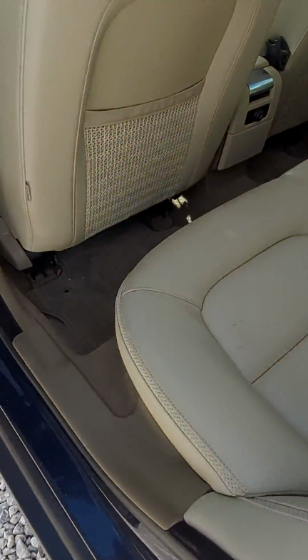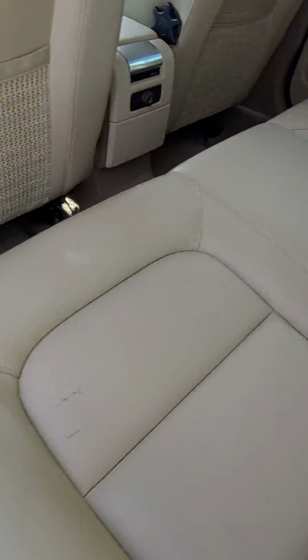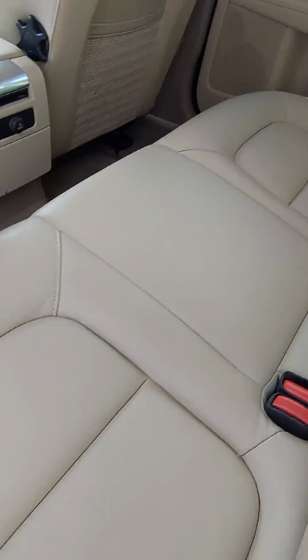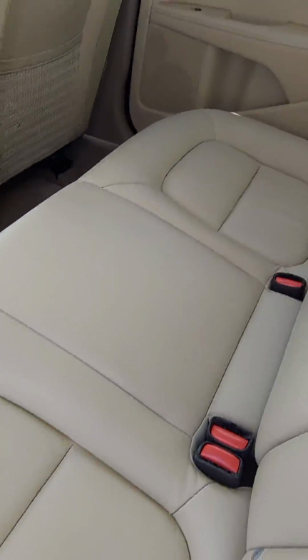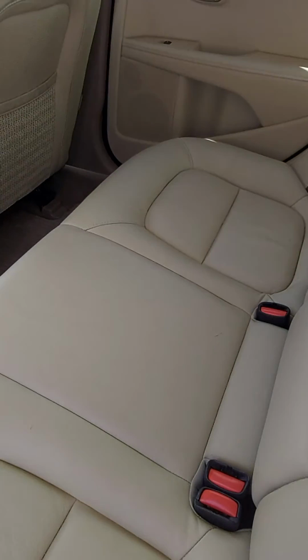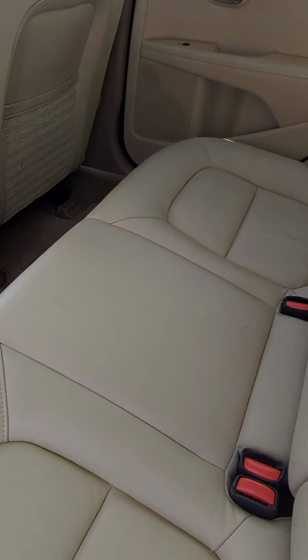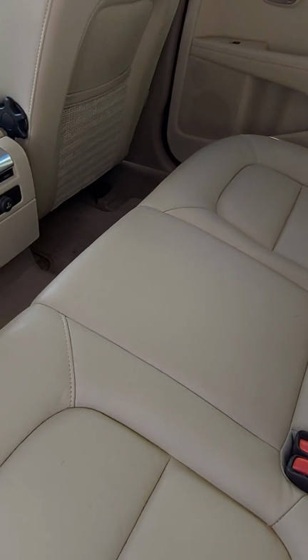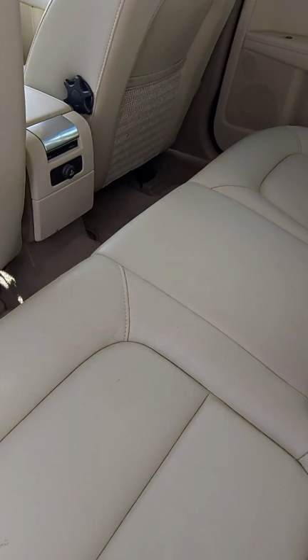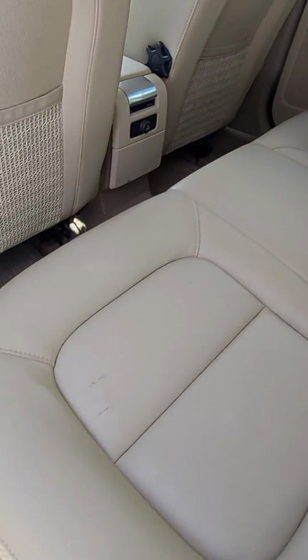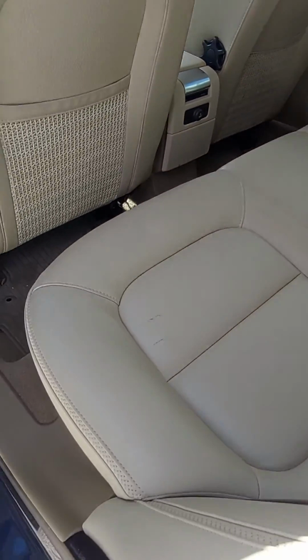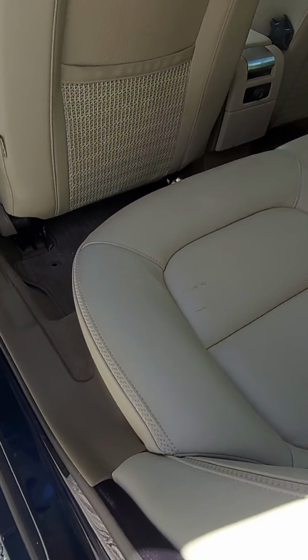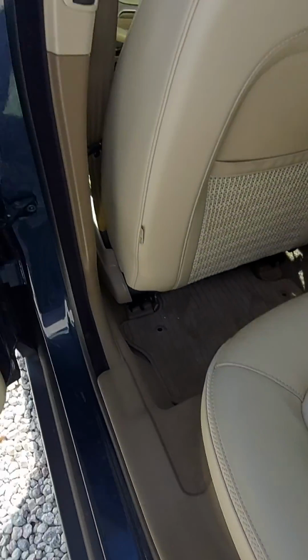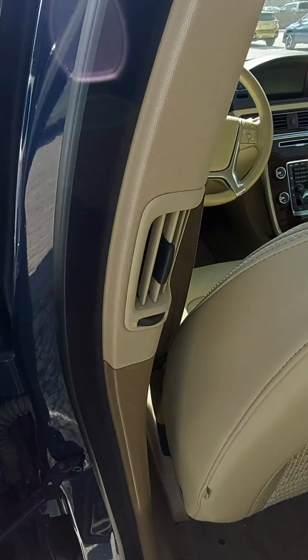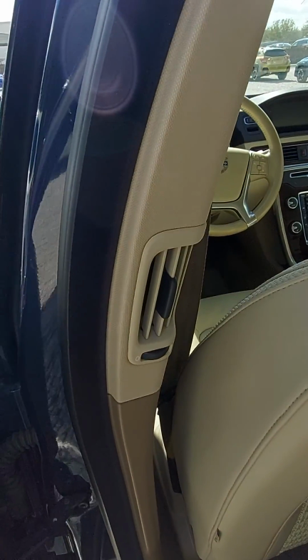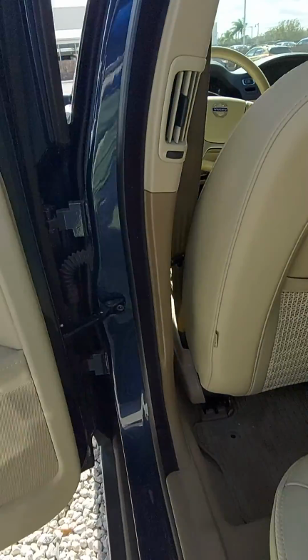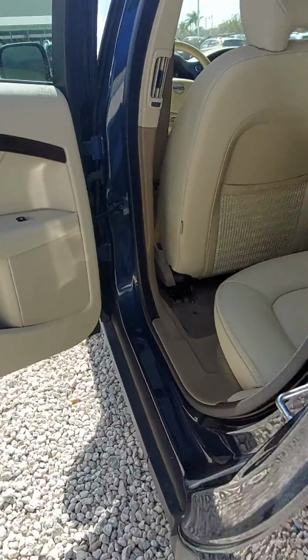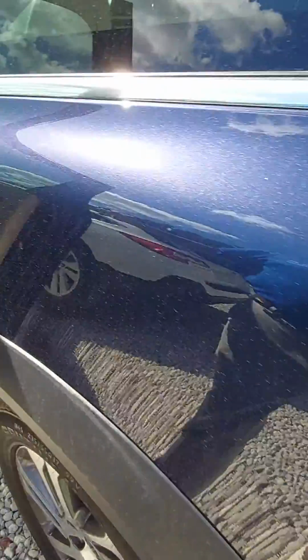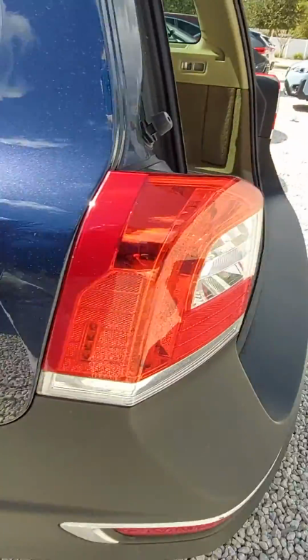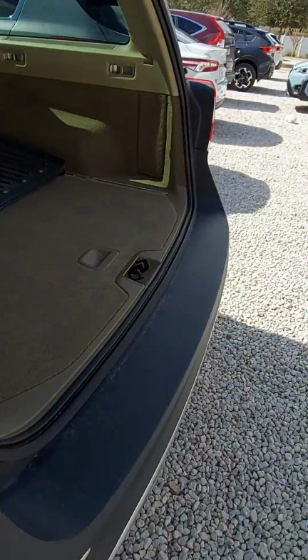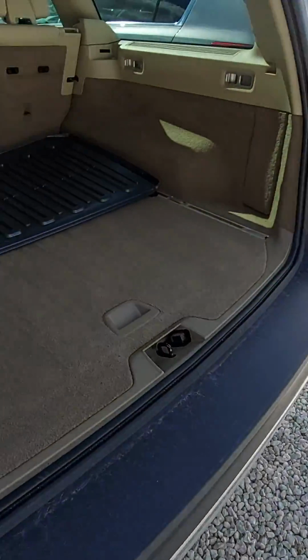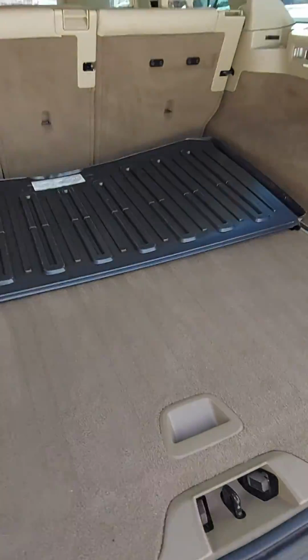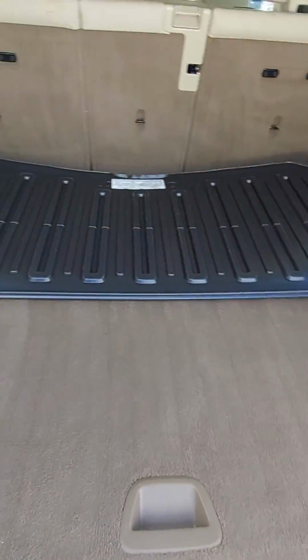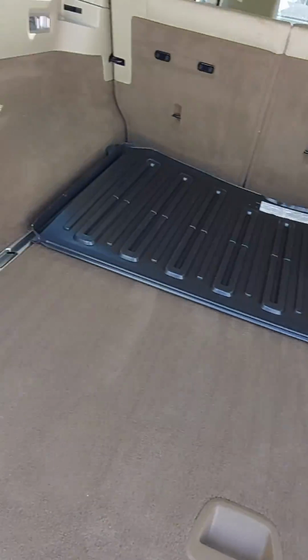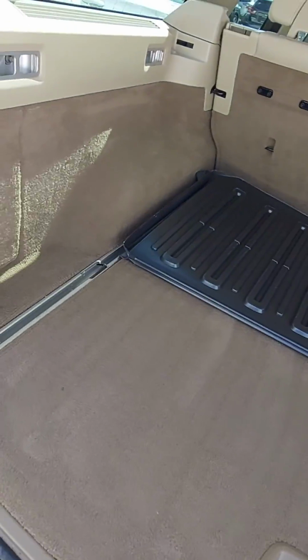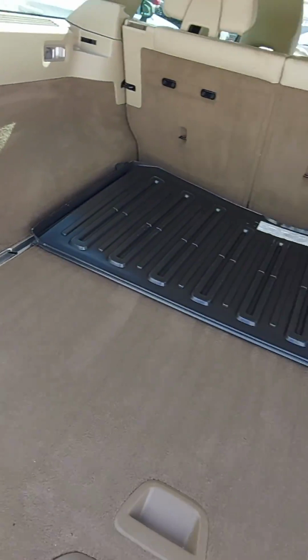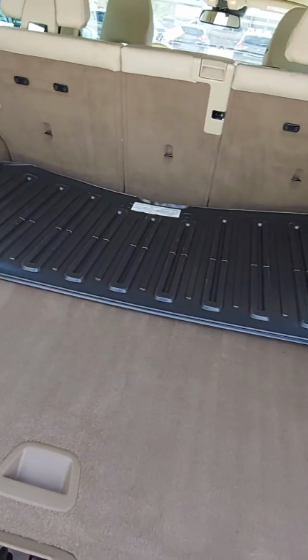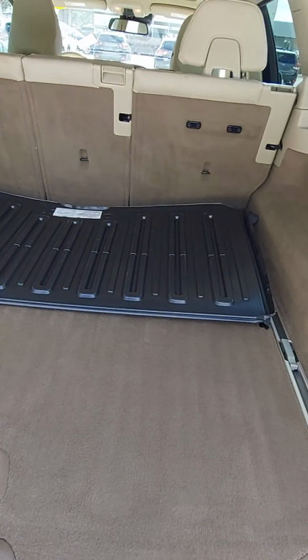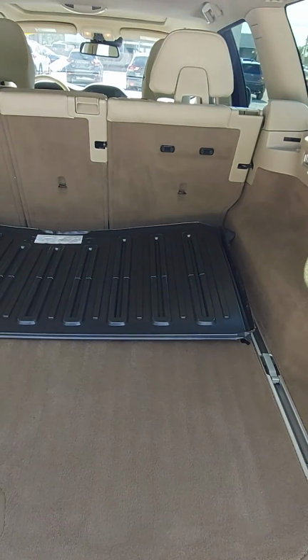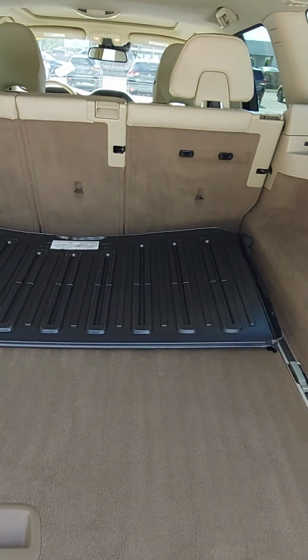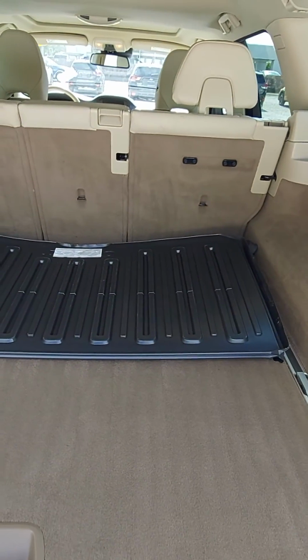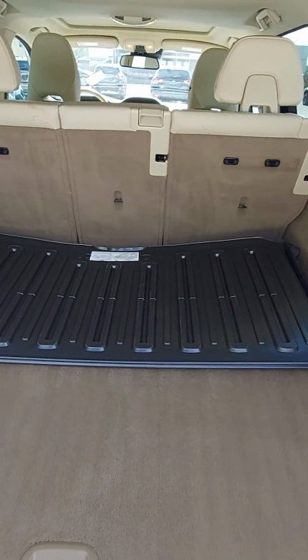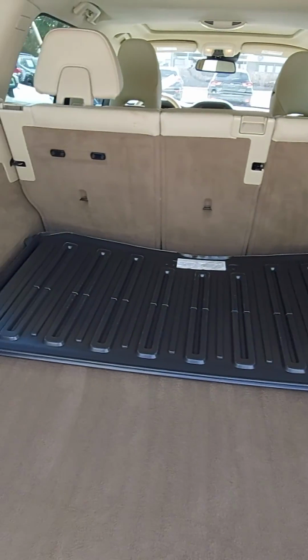This is your second row here. You have AC vents for your rear passengers. Nice, large rear cargo area. Of course, your seats fold flat to extend that area out.